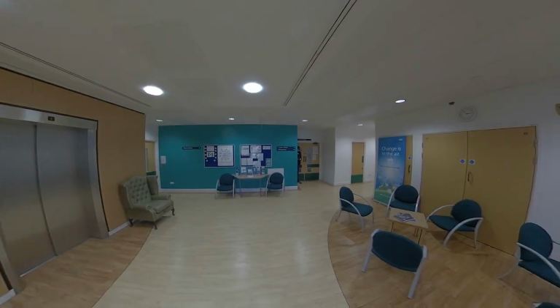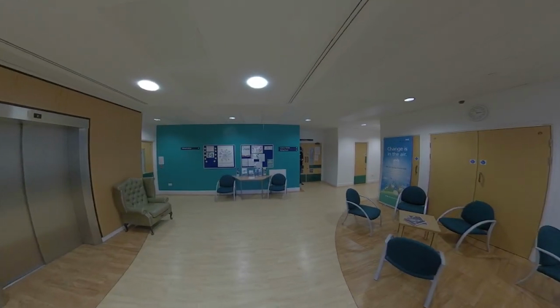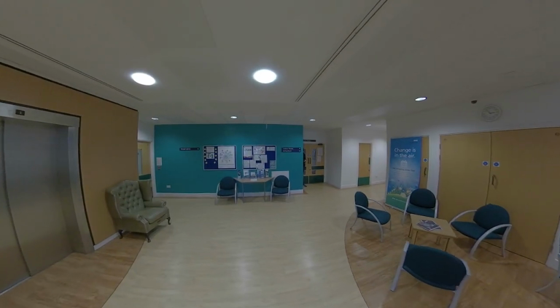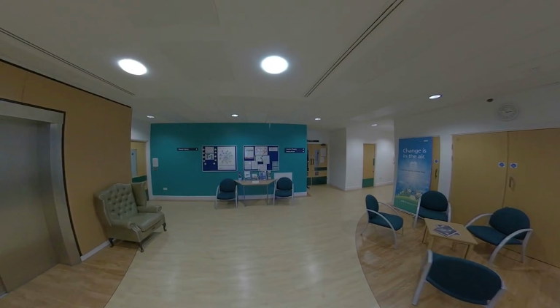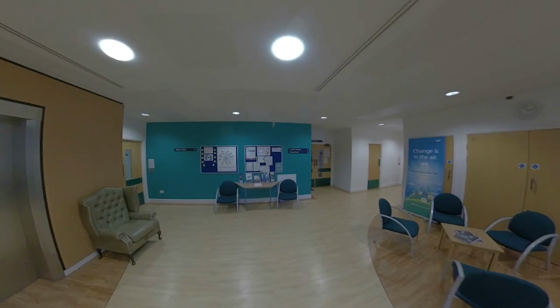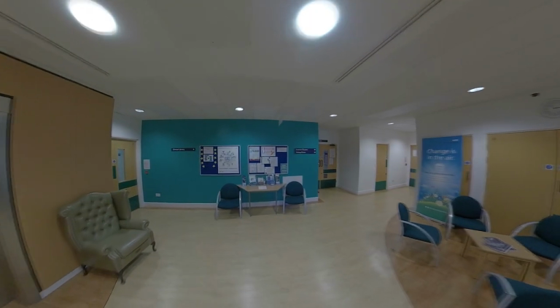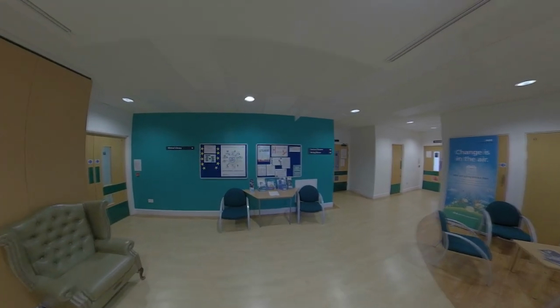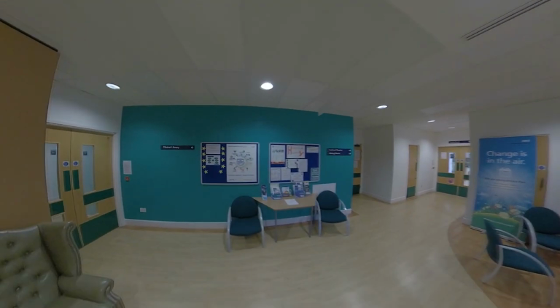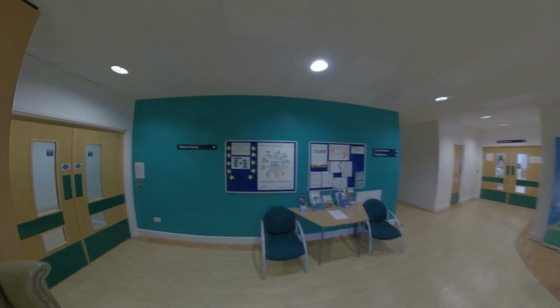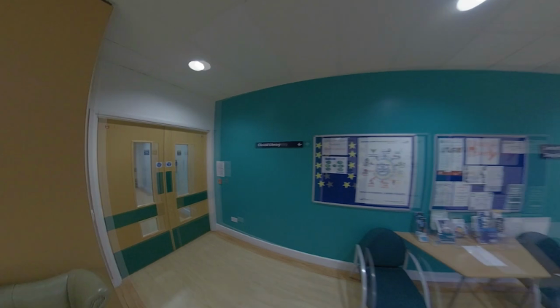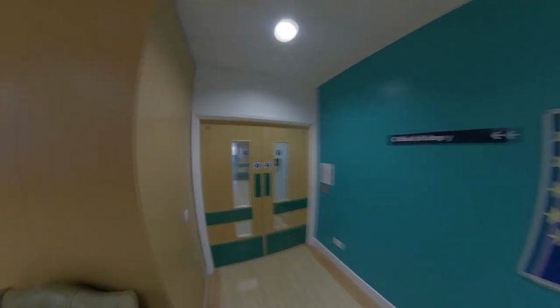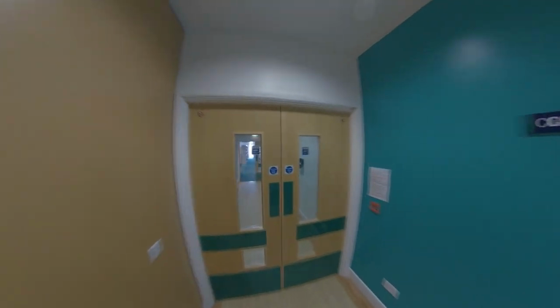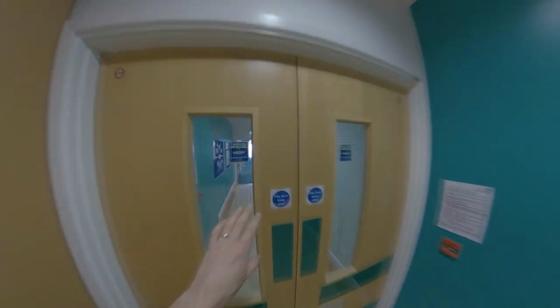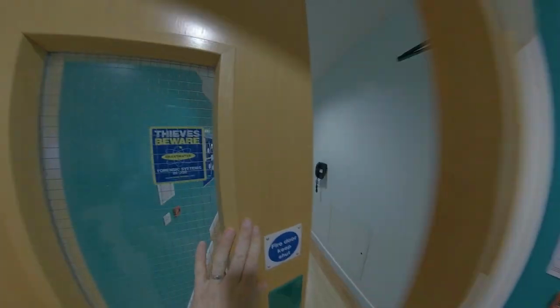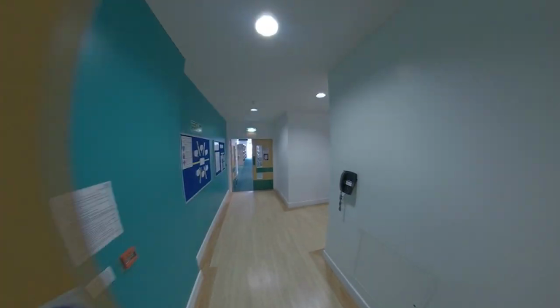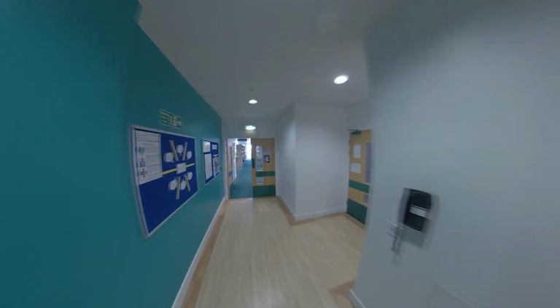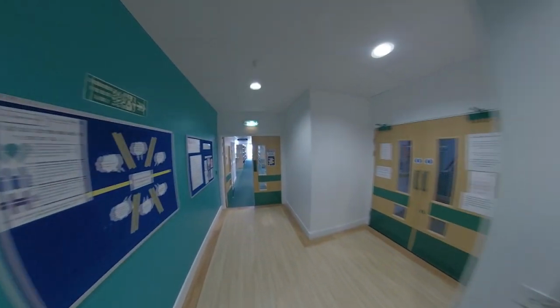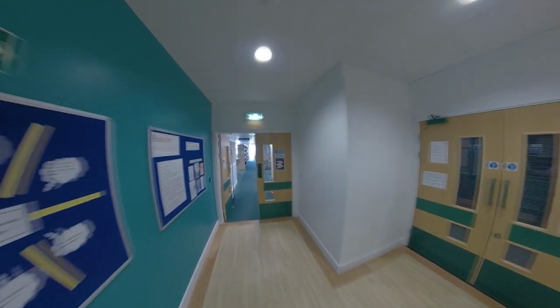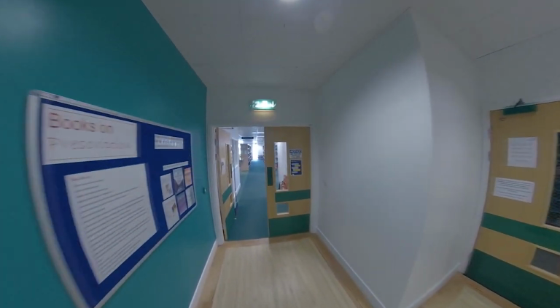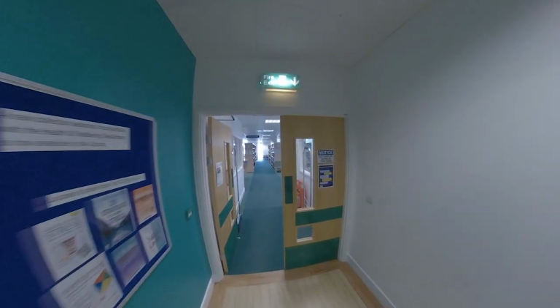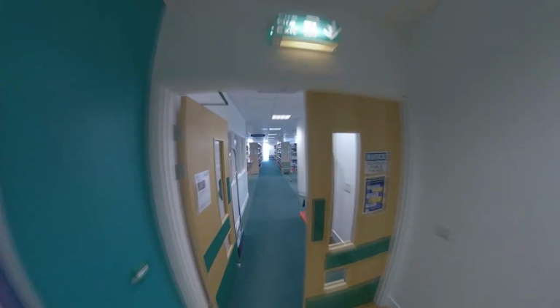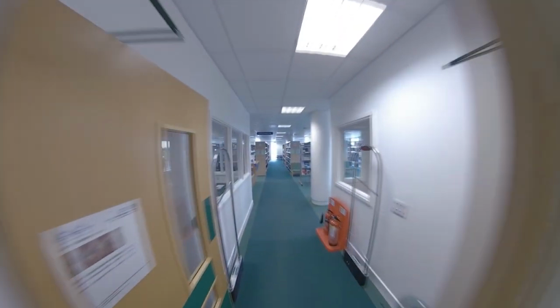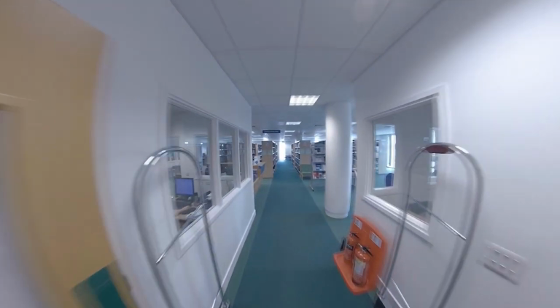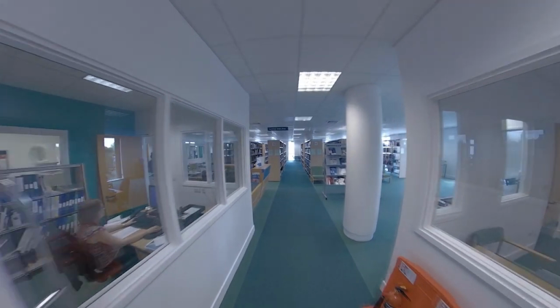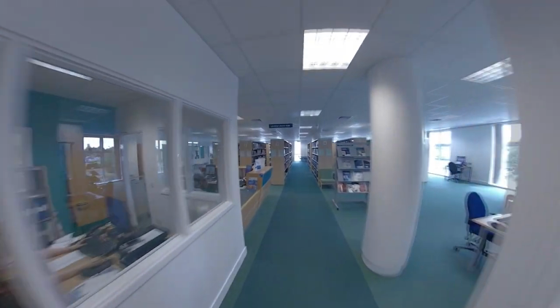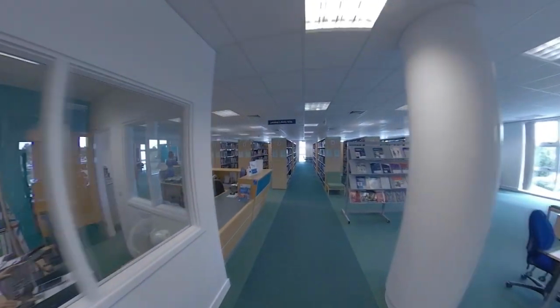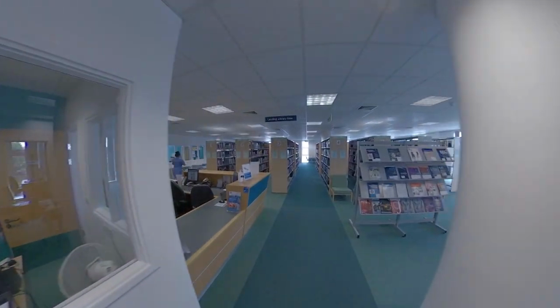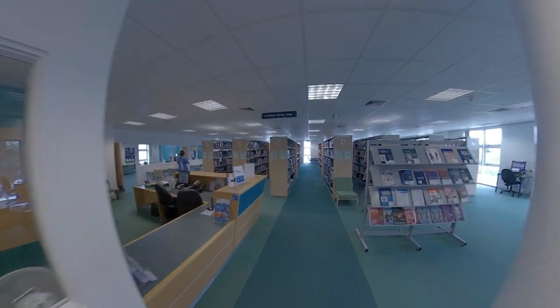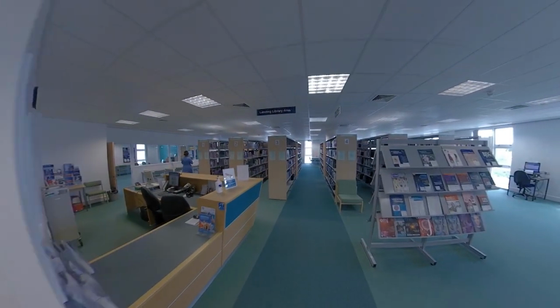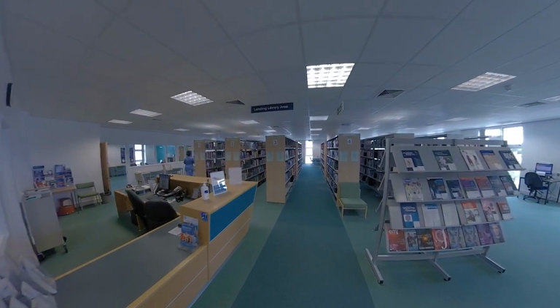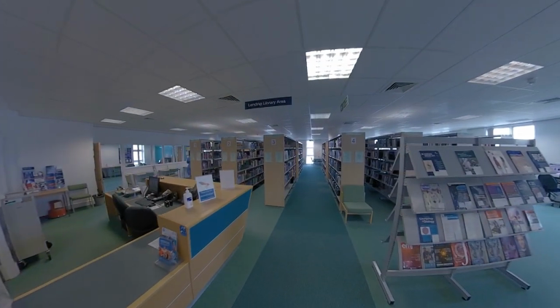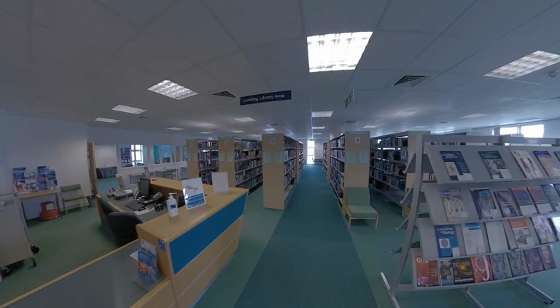Also on this floor you will find the clinical education library, which contains a comprehensive selection of medical literature and can be accessed out of hours by using your swipe card.